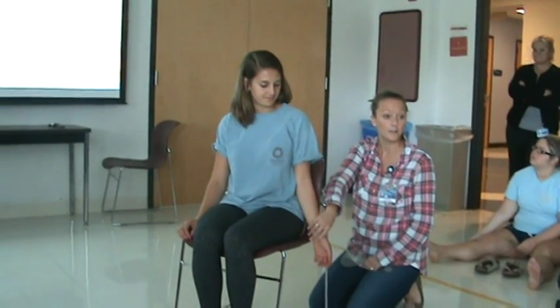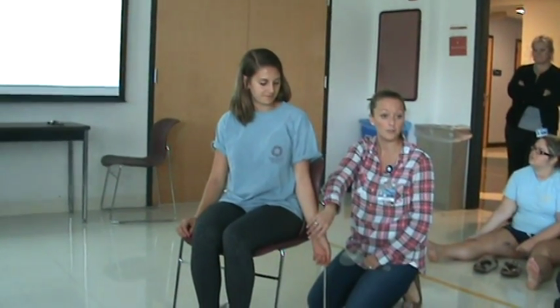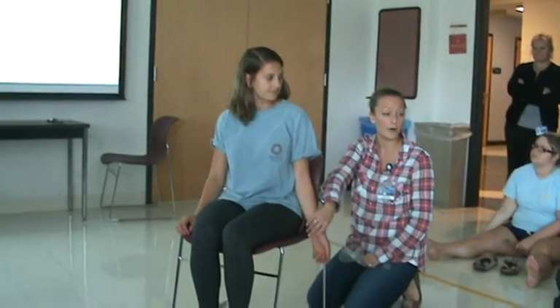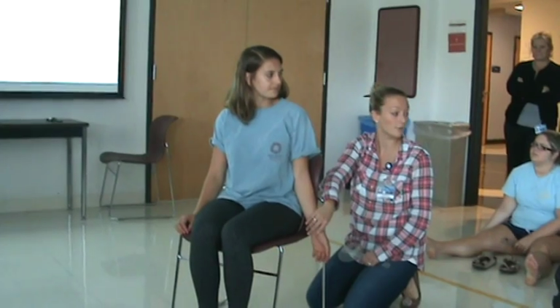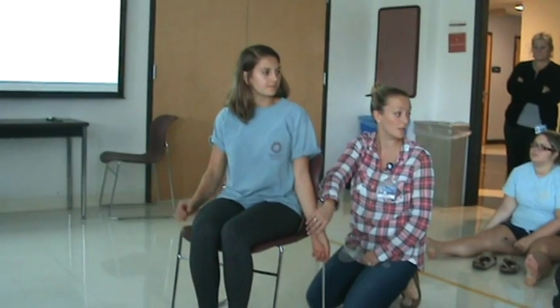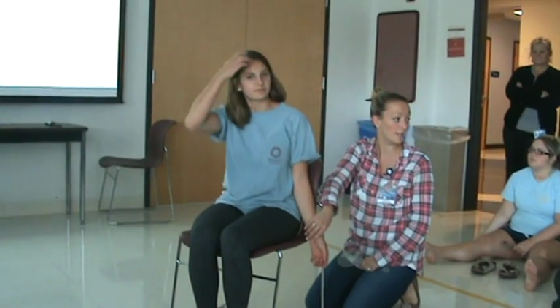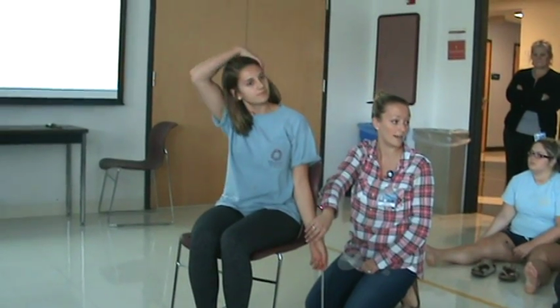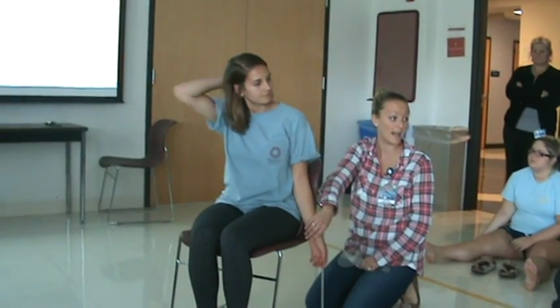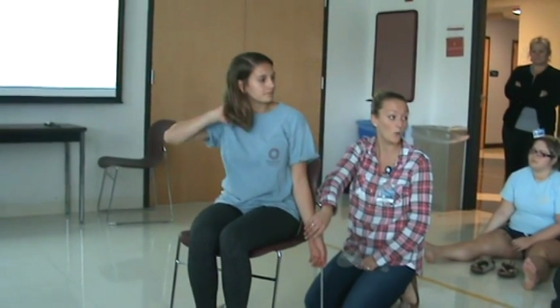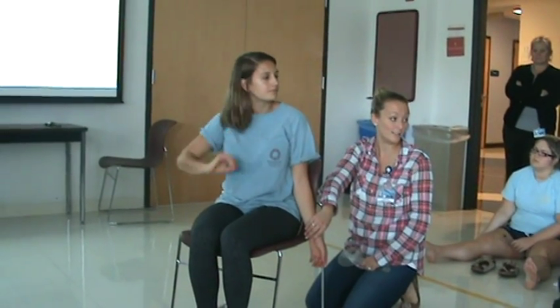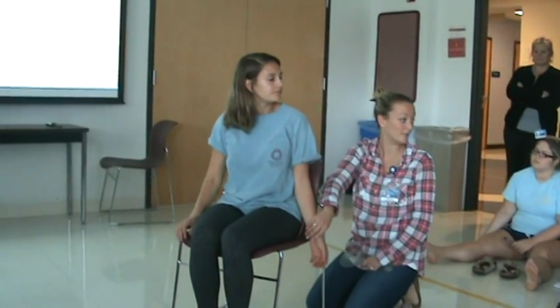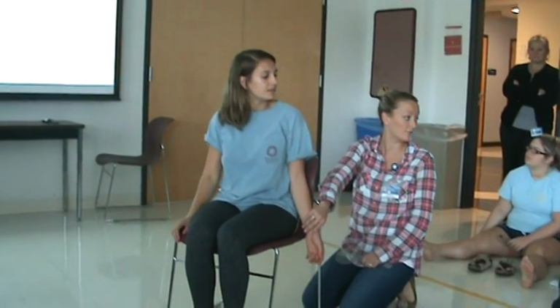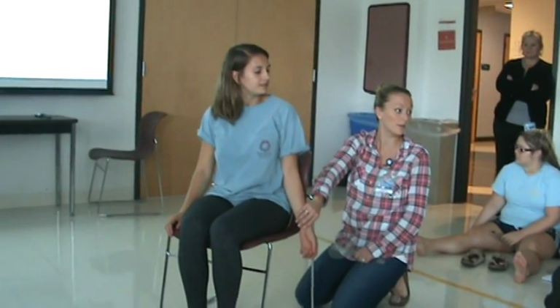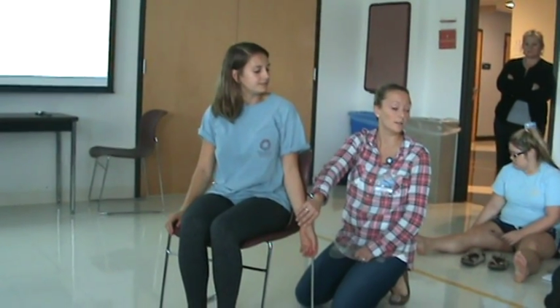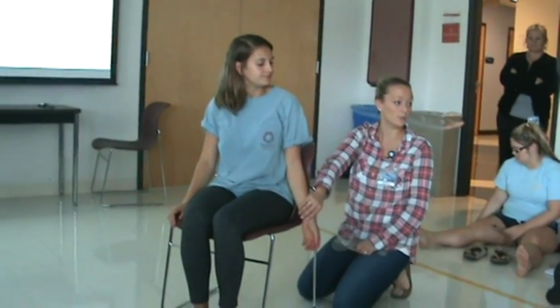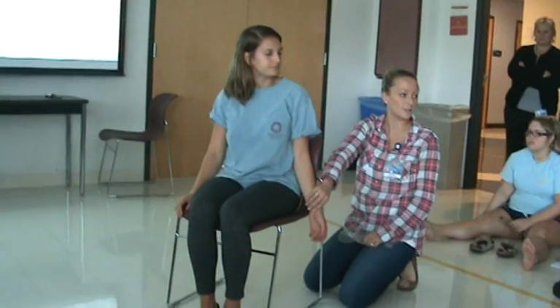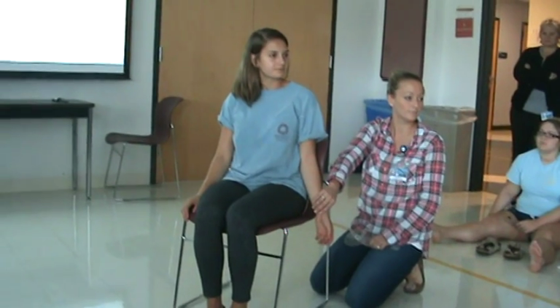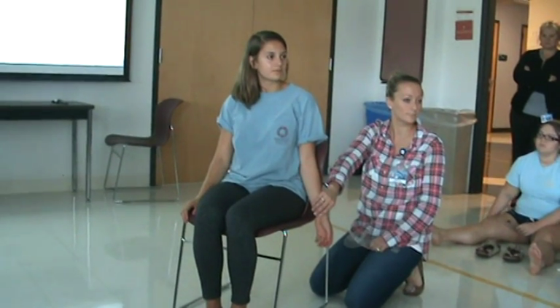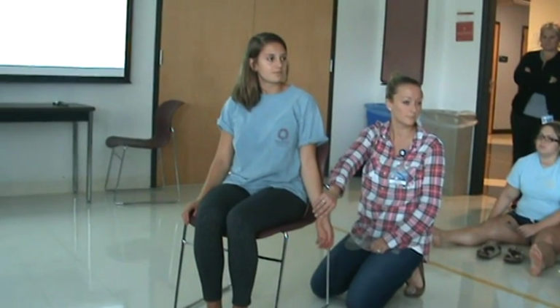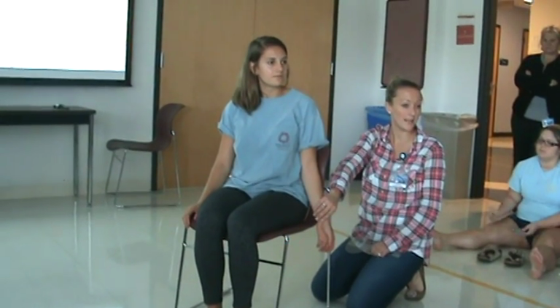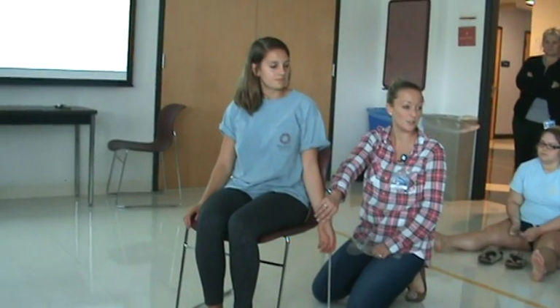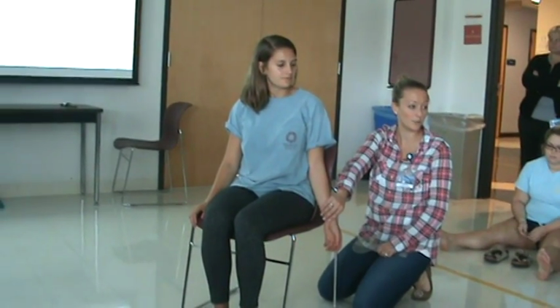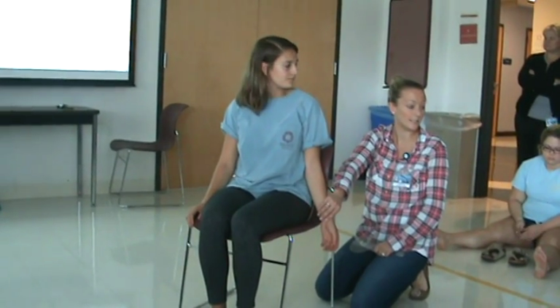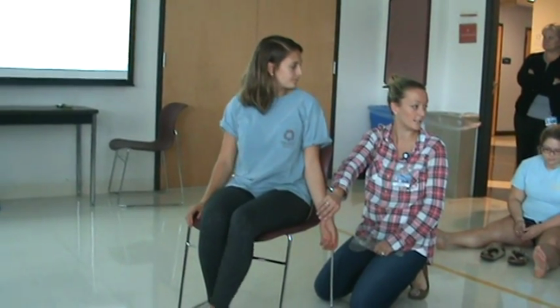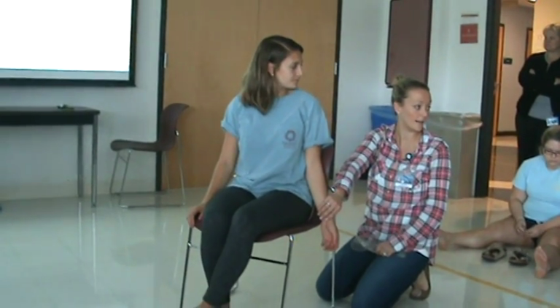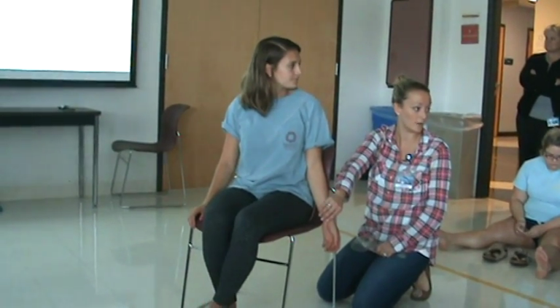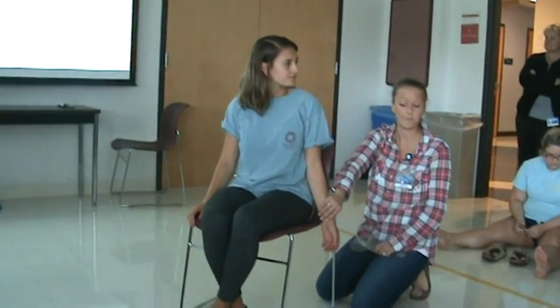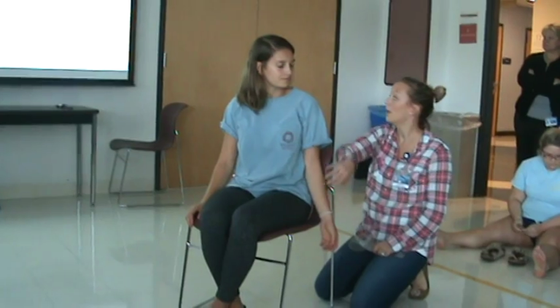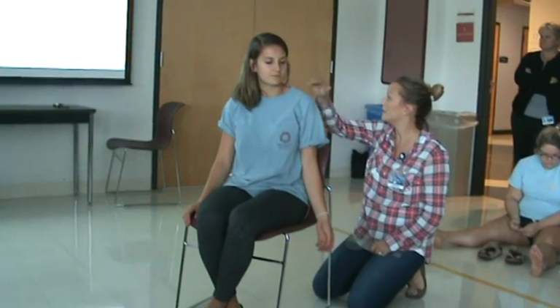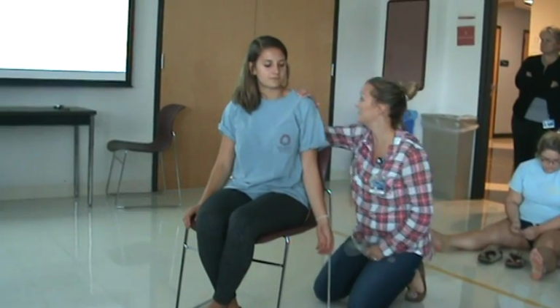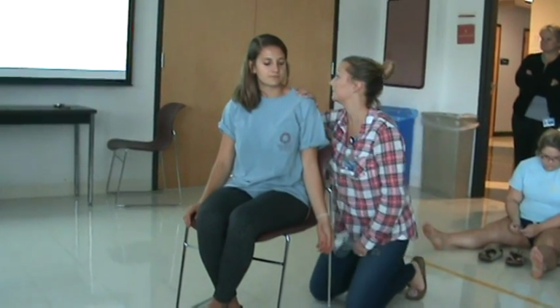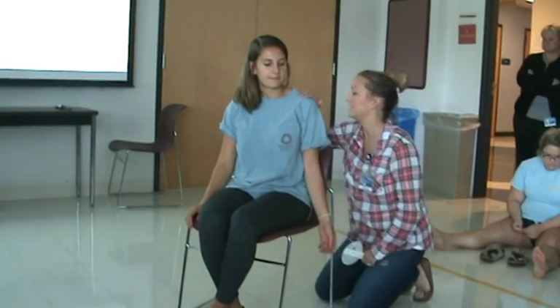So tomorrow or next week on the quiz, I could say: what's the starting position for glenohumeral flexion? That's how much you guys really need to study this in the next week. Starting position is here.